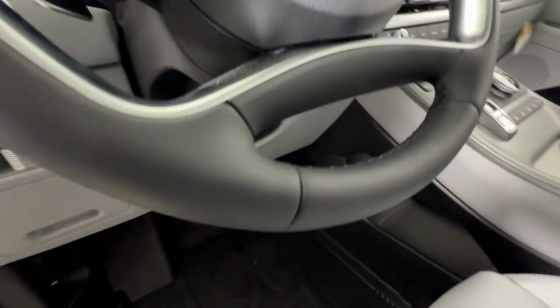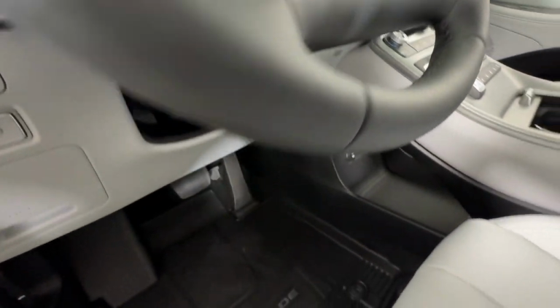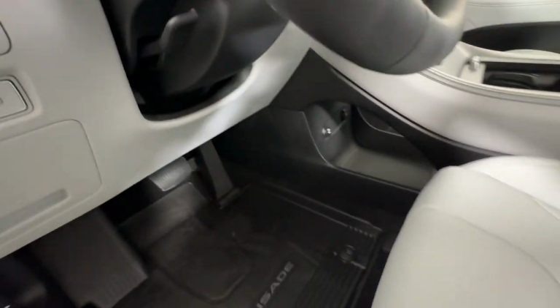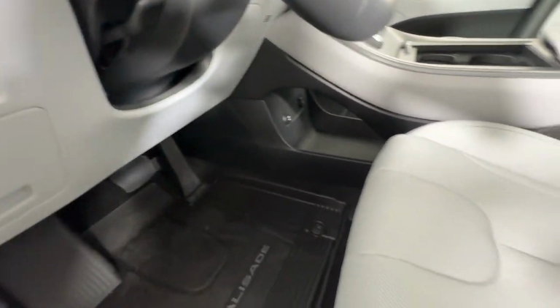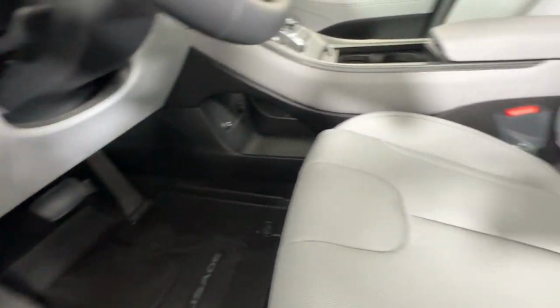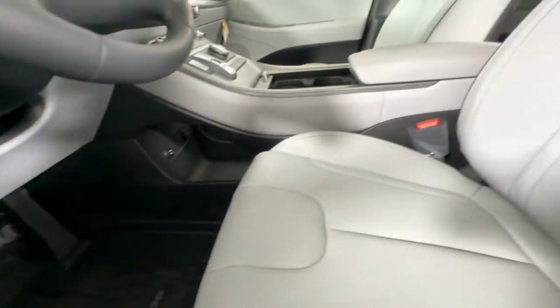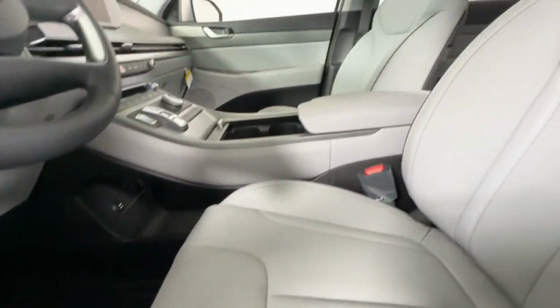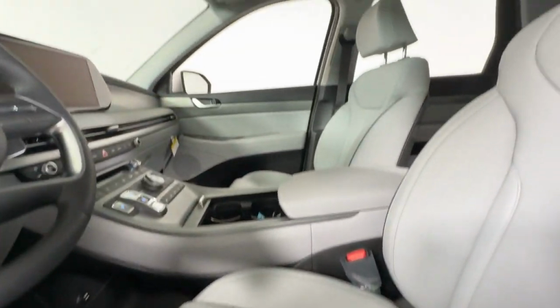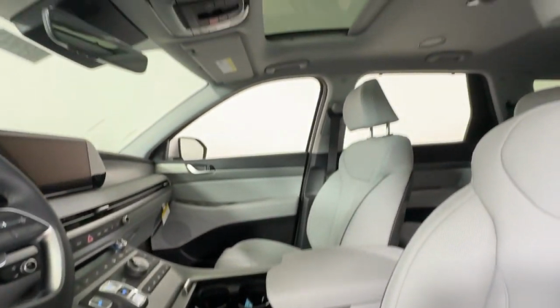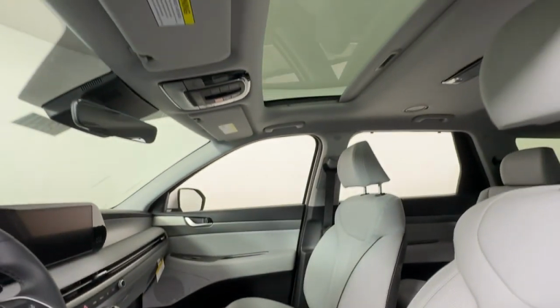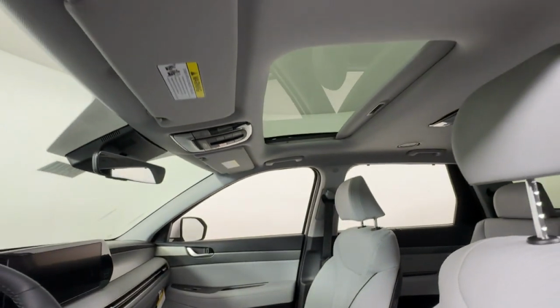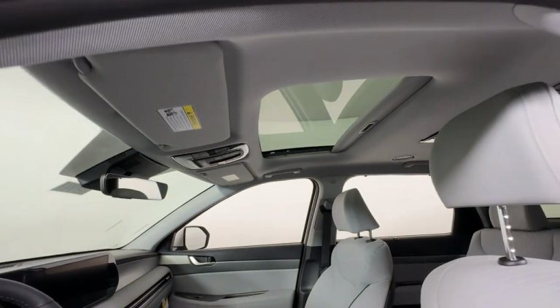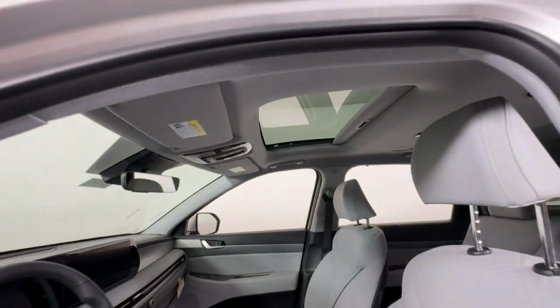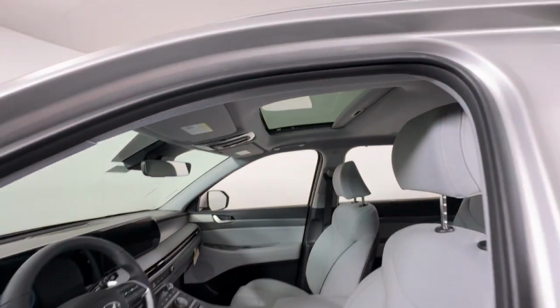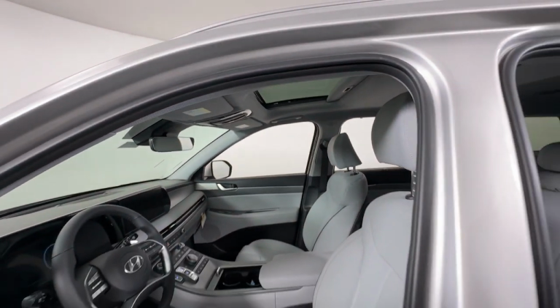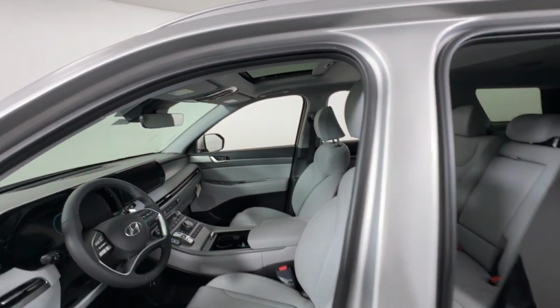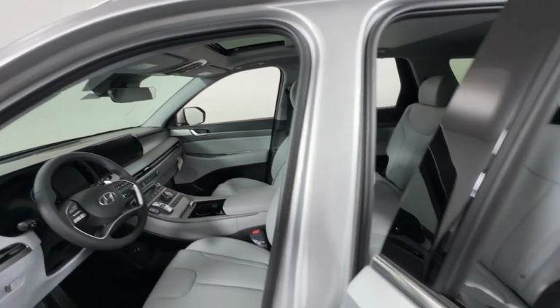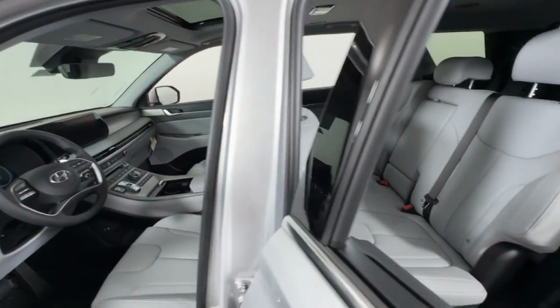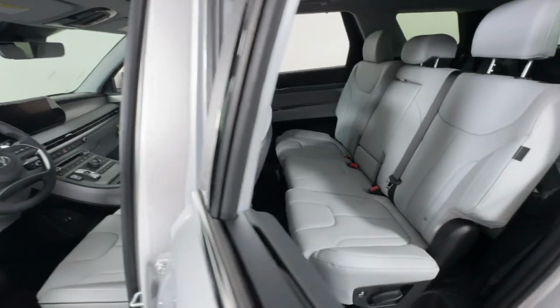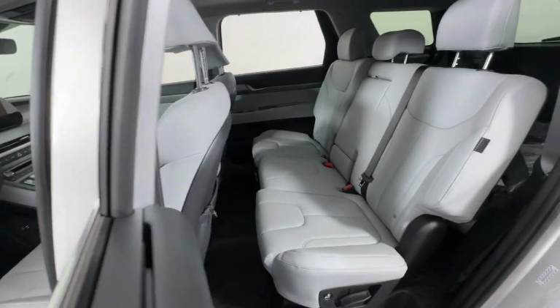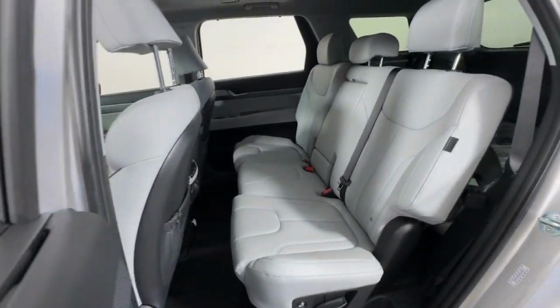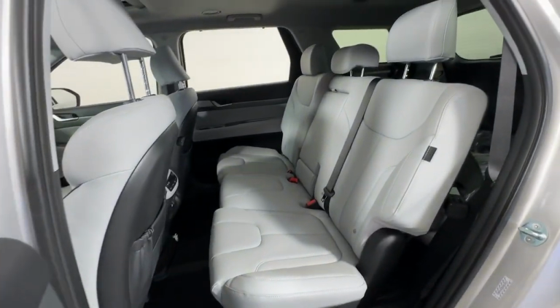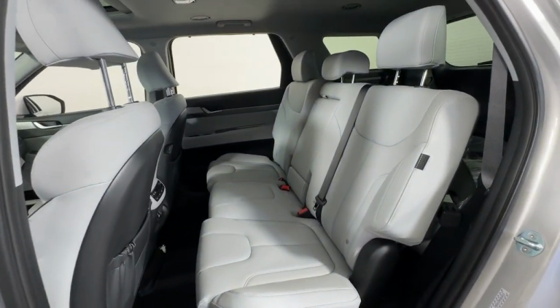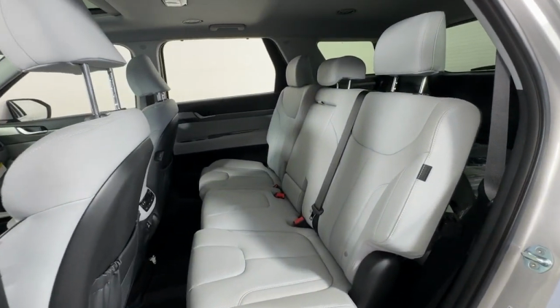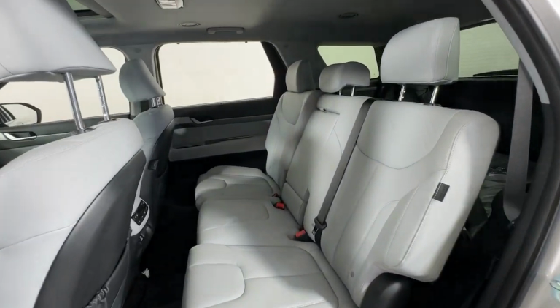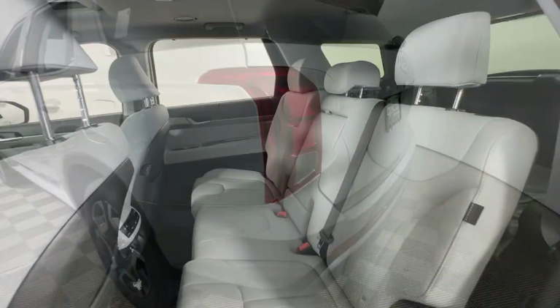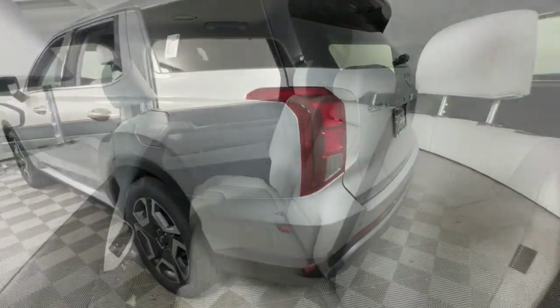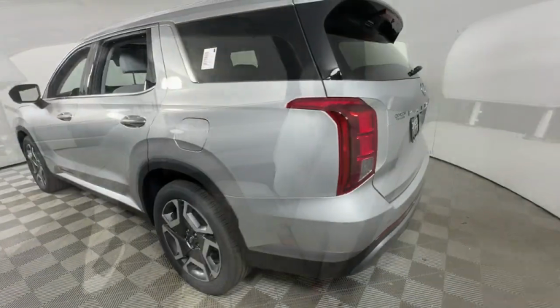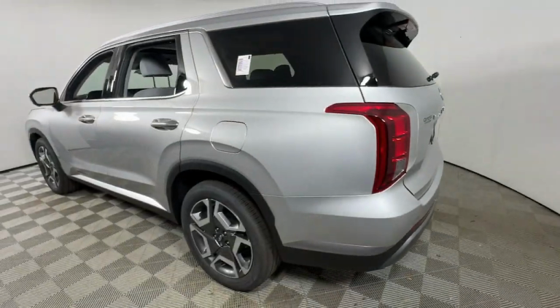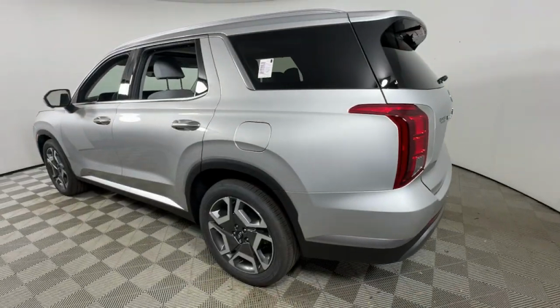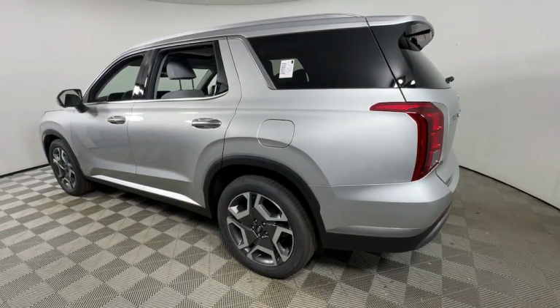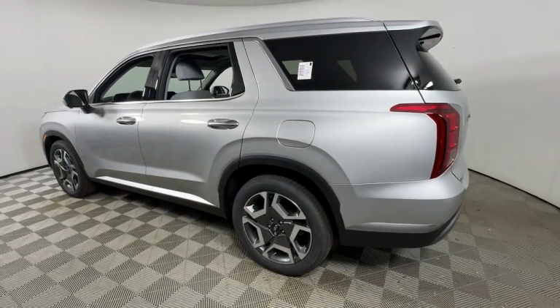Get the style and performance you want and the space you need in this distinctive Palisade. Our team will give you an outstanding test drive experience — stop in today.